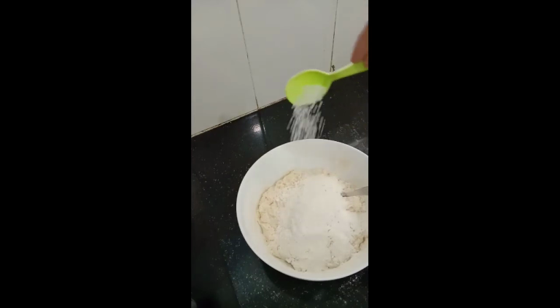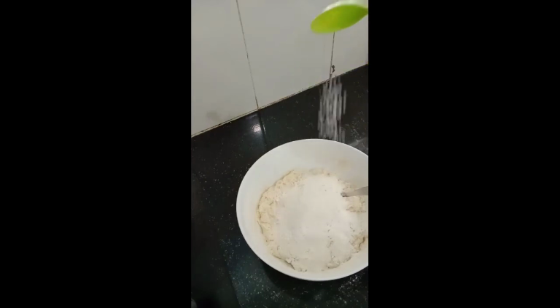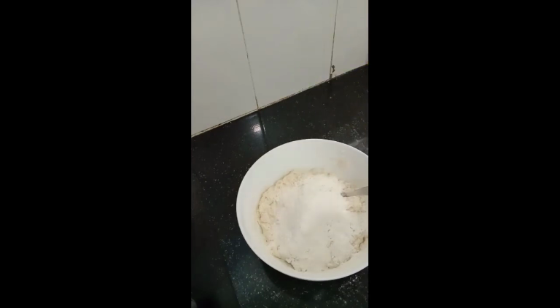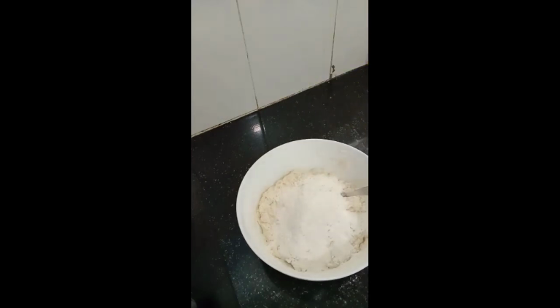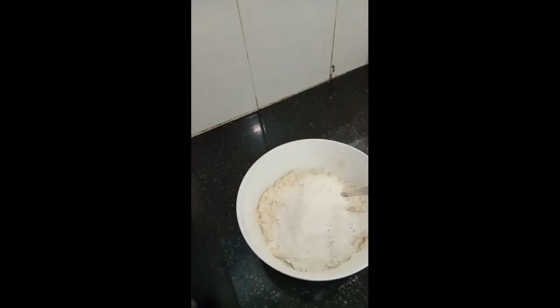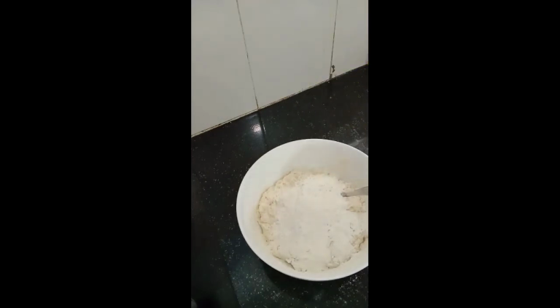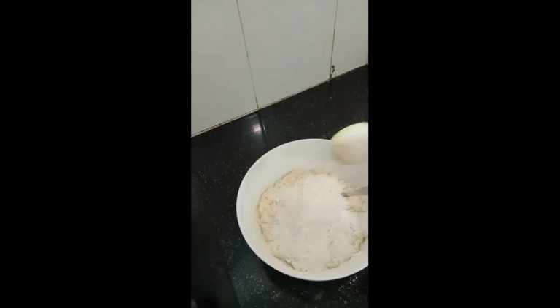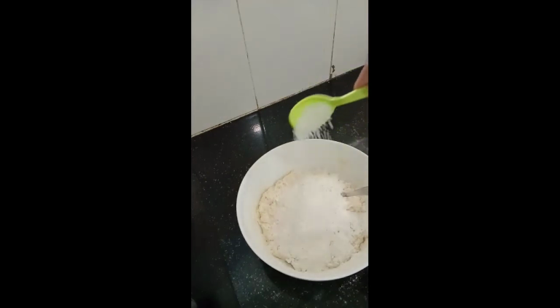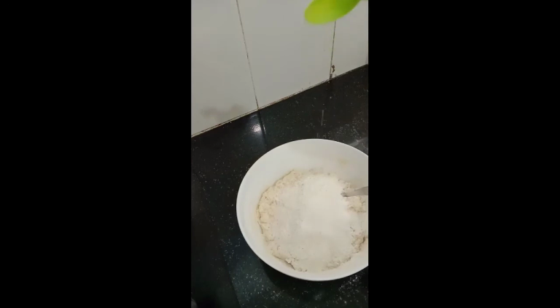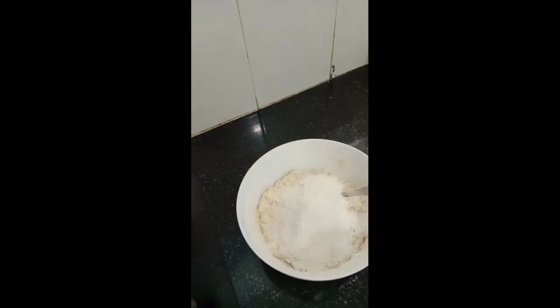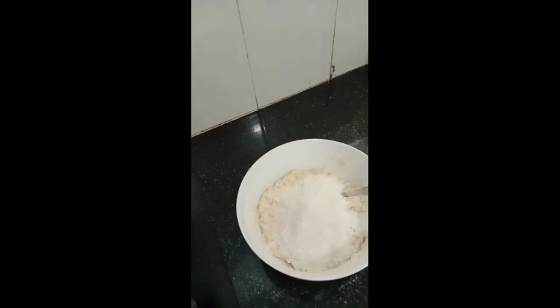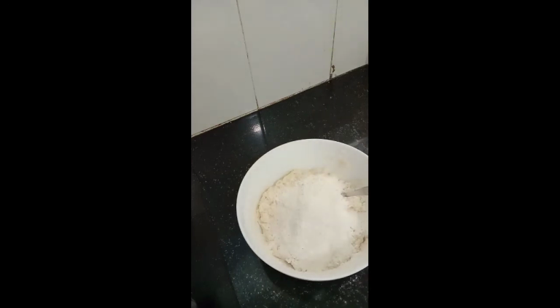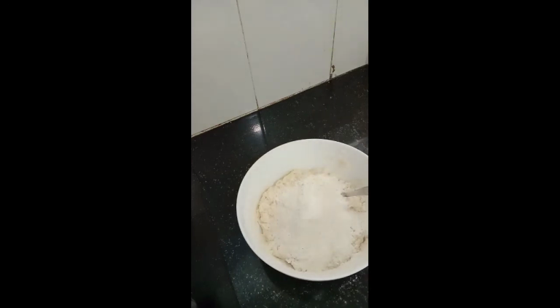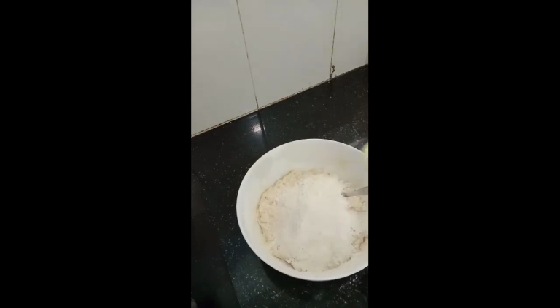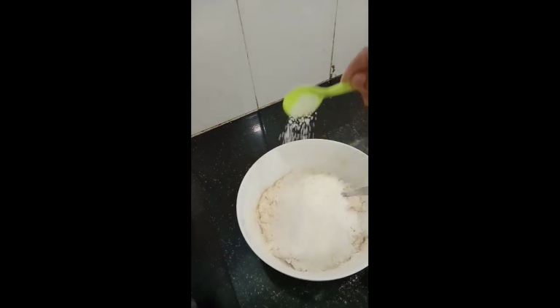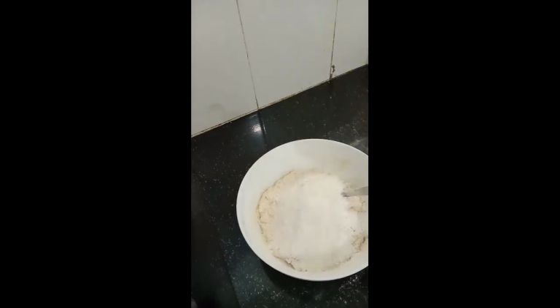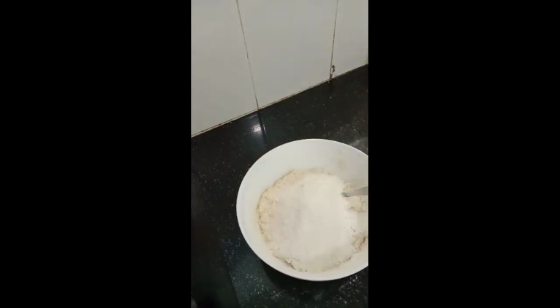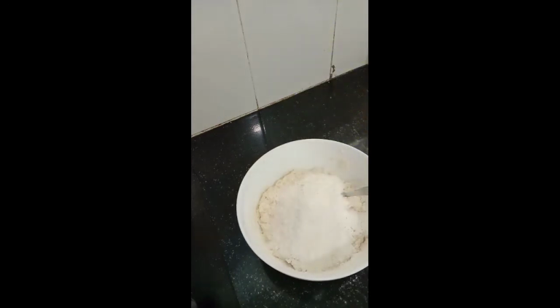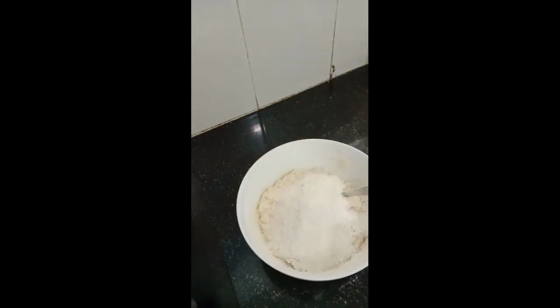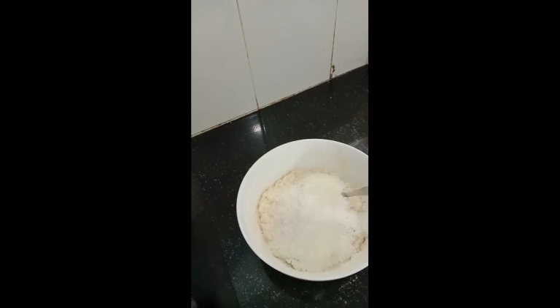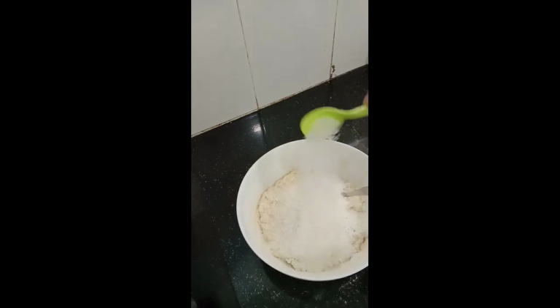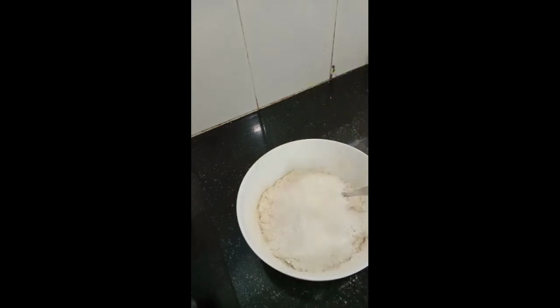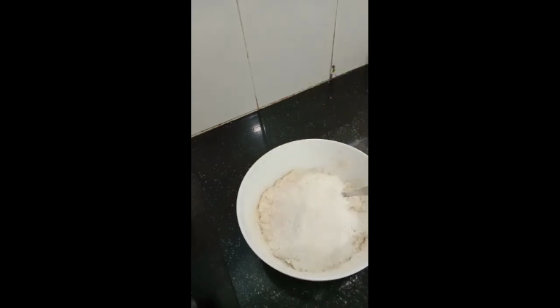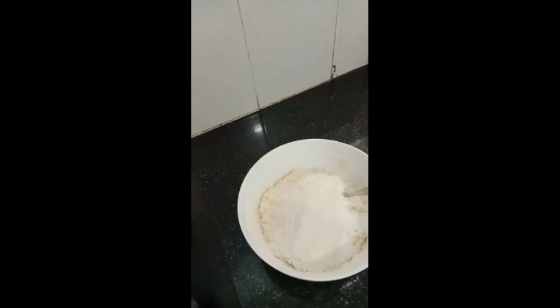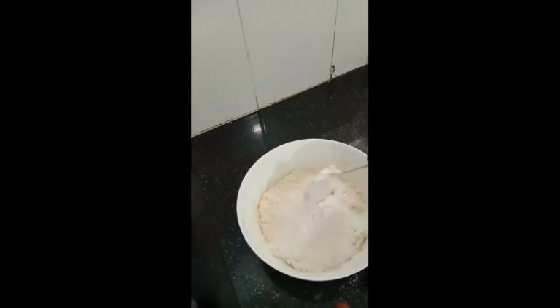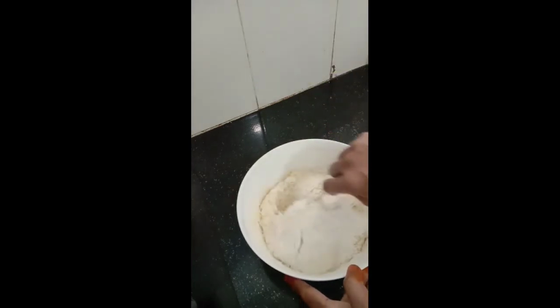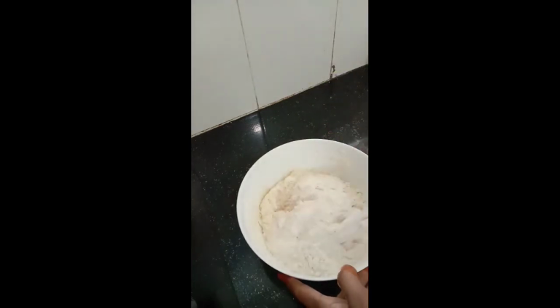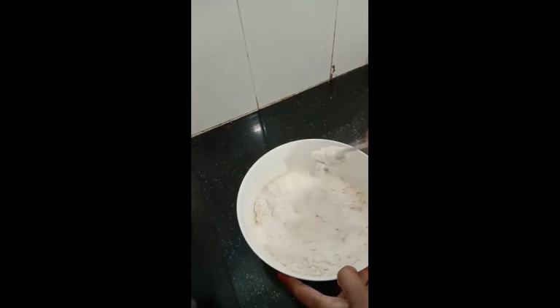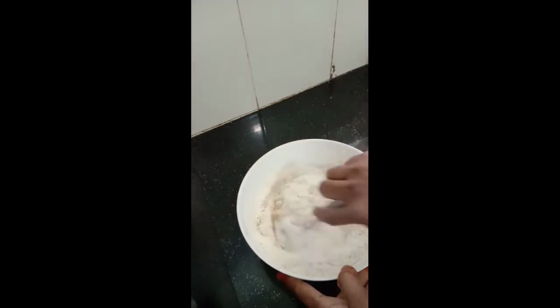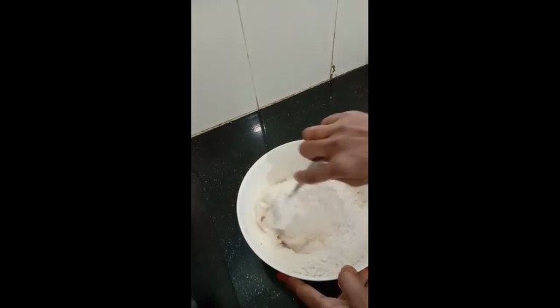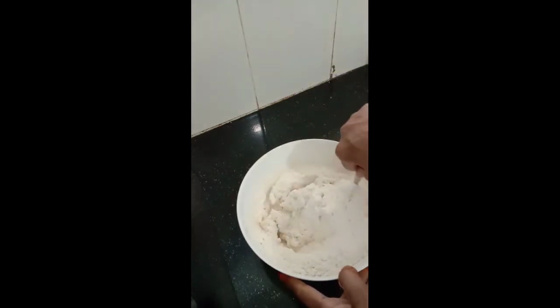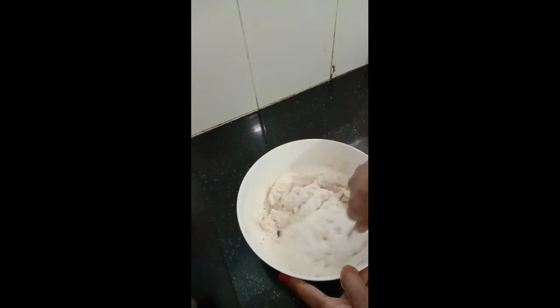Add about four teaspoons of sugar — again it depends on how sweet you want your bread to be, so you can adjust accordingly. I'm adding about four teaspoons. Mix it thoroughly.